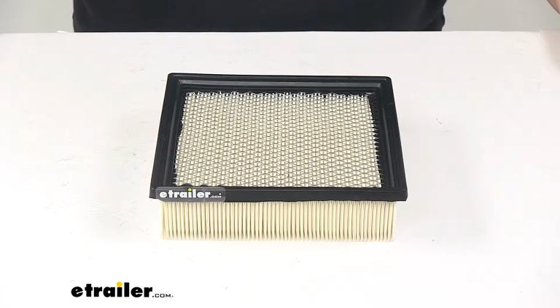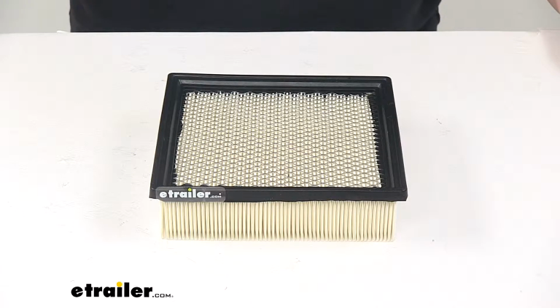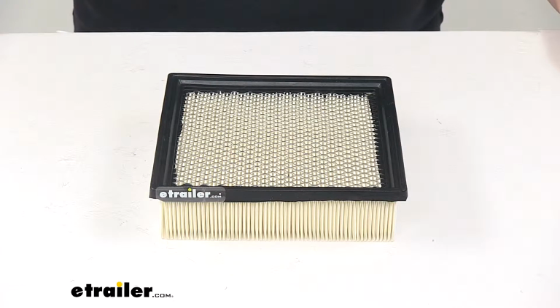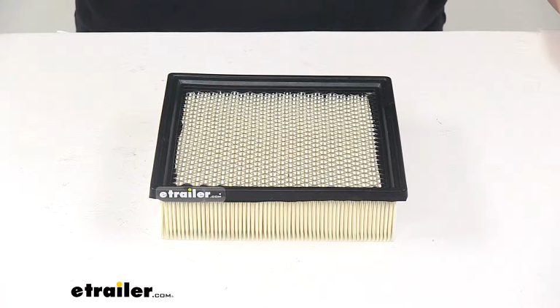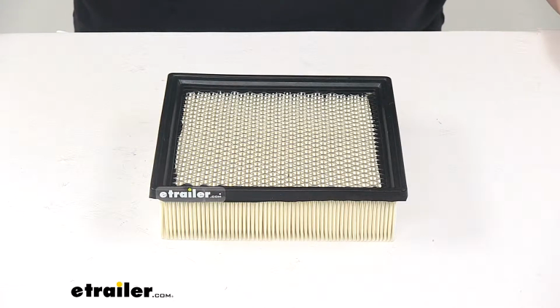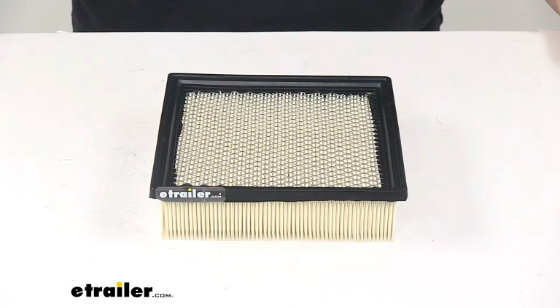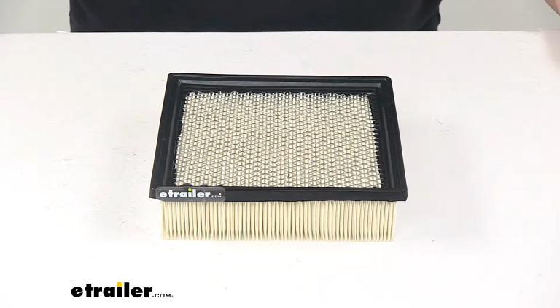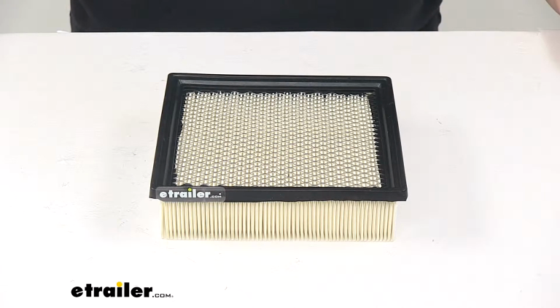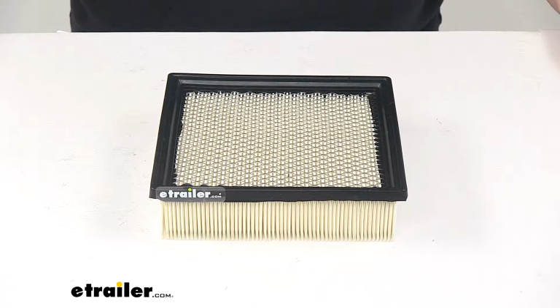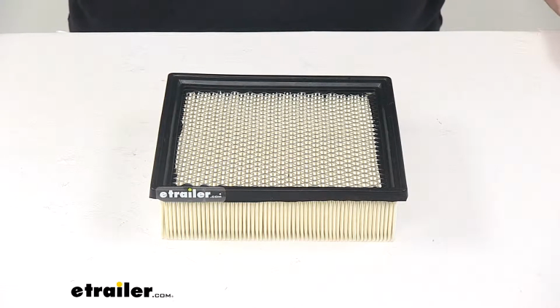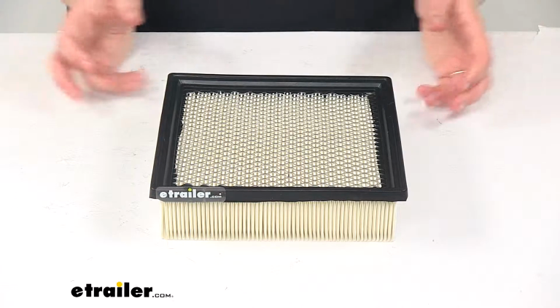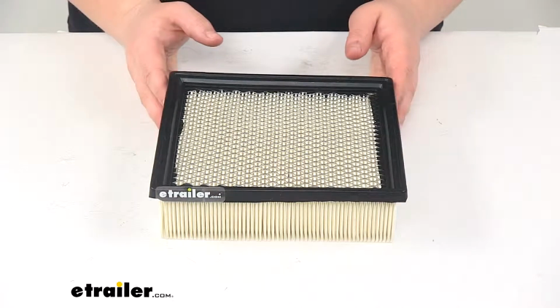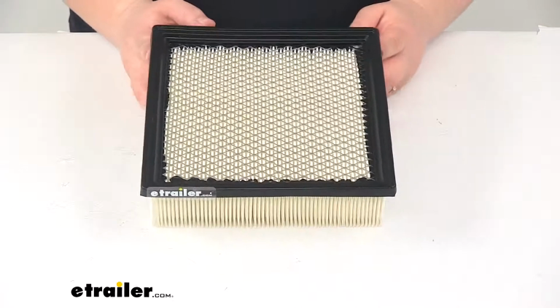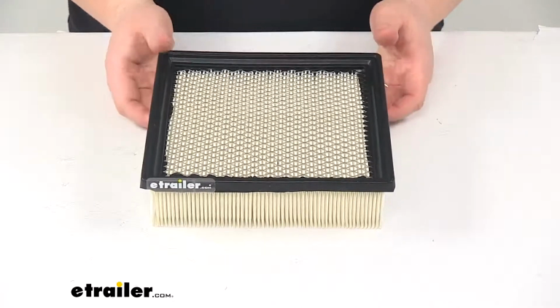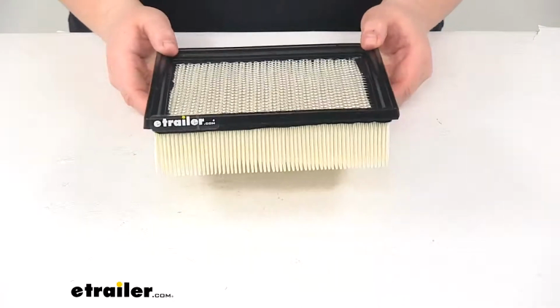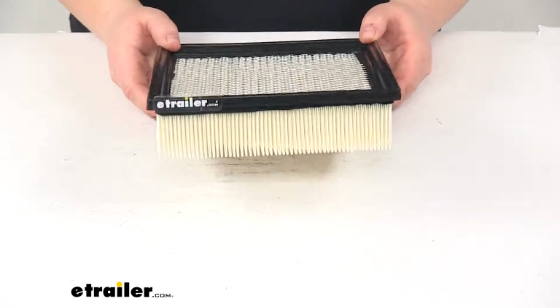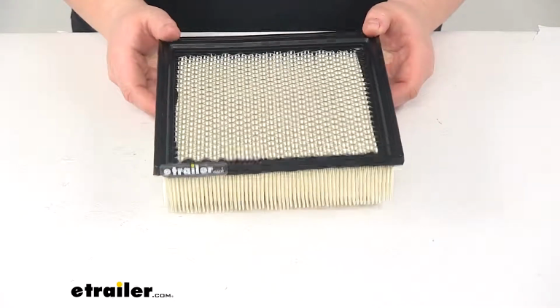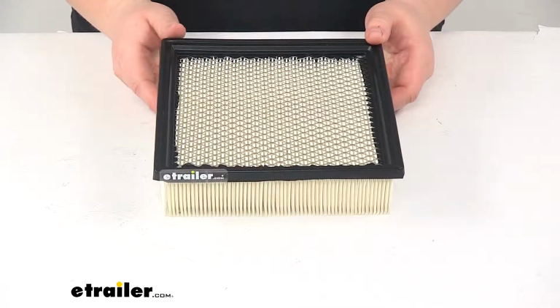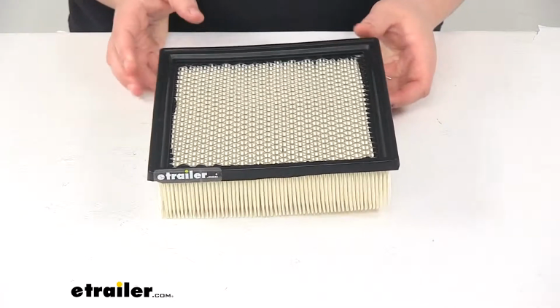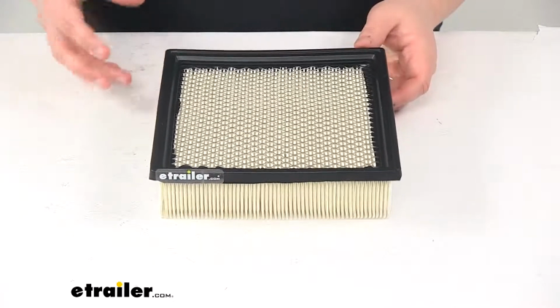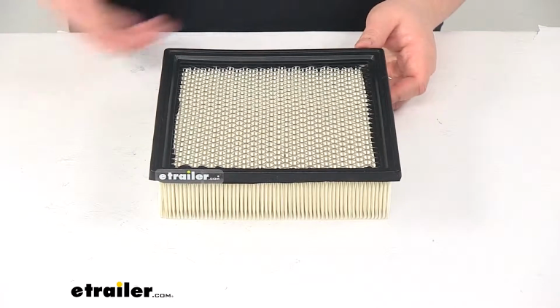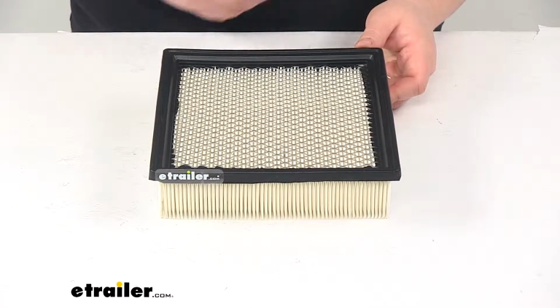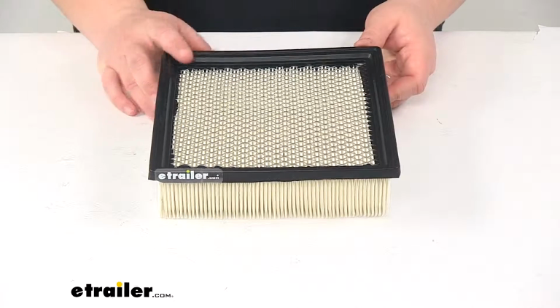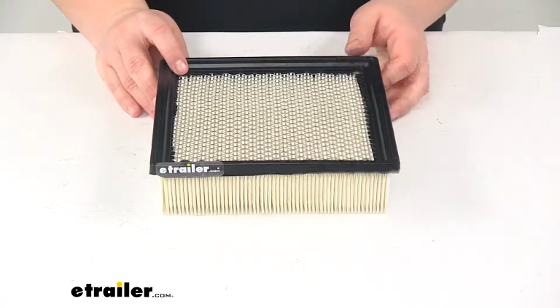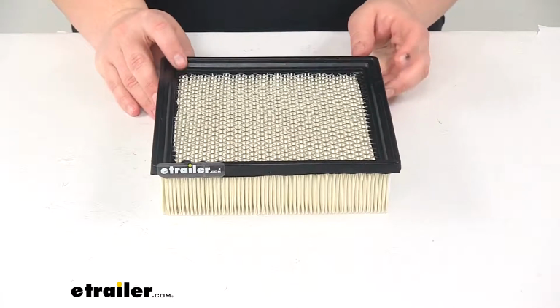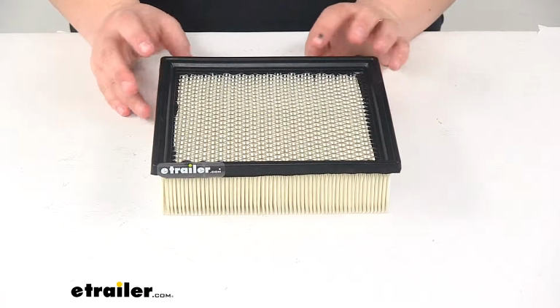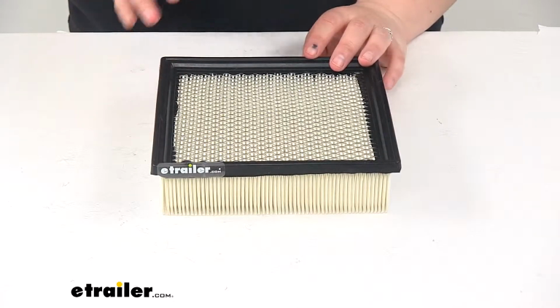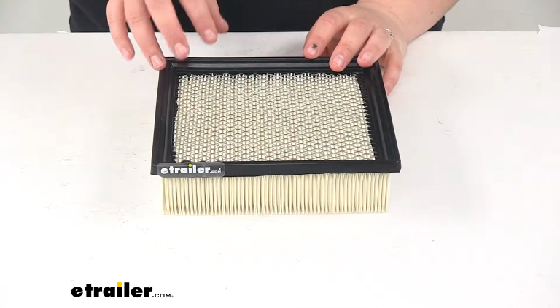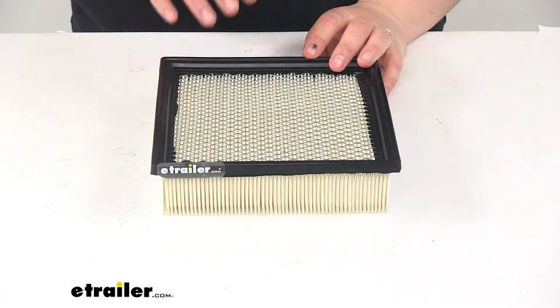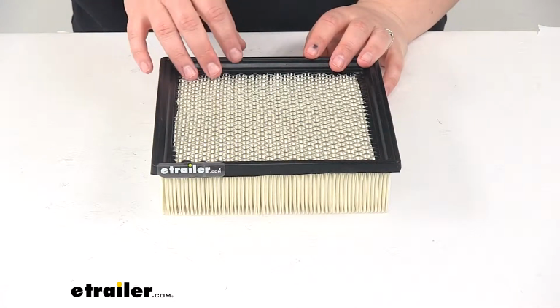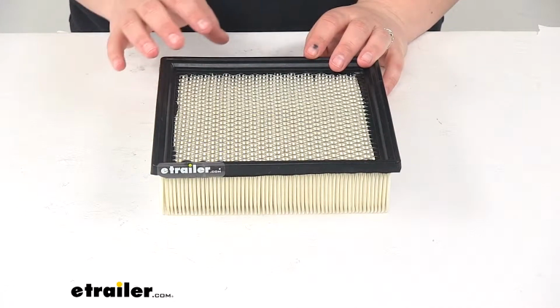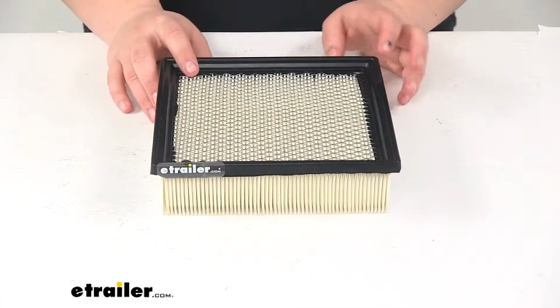Today we're going to take a quick look at the PTC Custom Fit Engine Air Filter. This is going to improve the overall performance from your engine. It's going to help to increase the airflow getting into your engine and also keep any contaminants from getting in there and causing any damage.